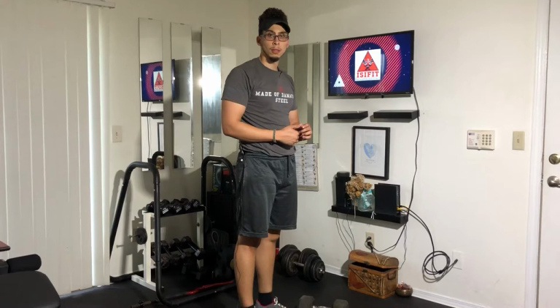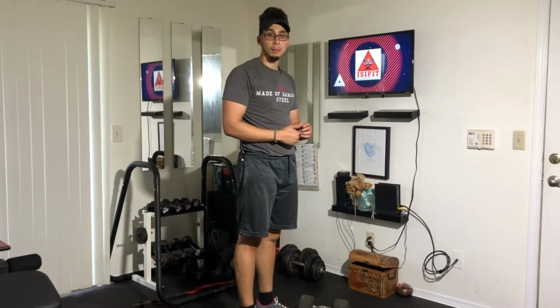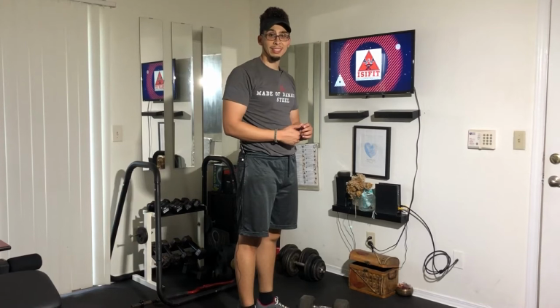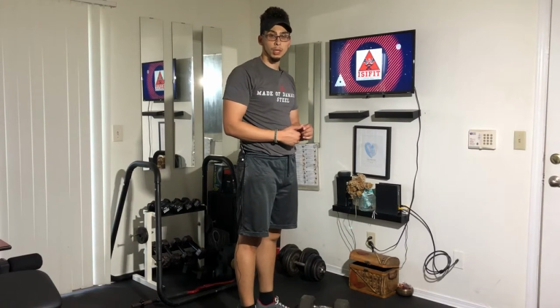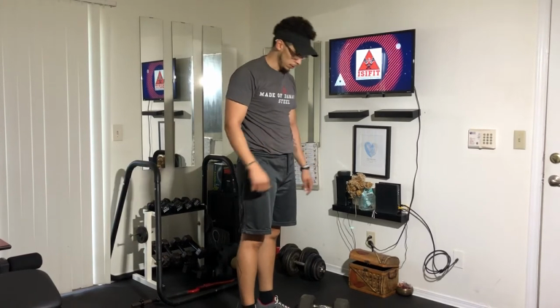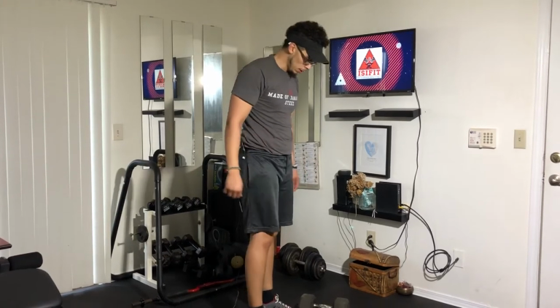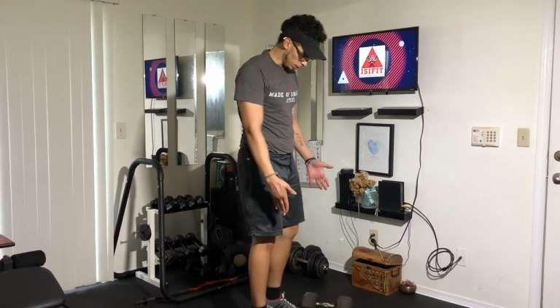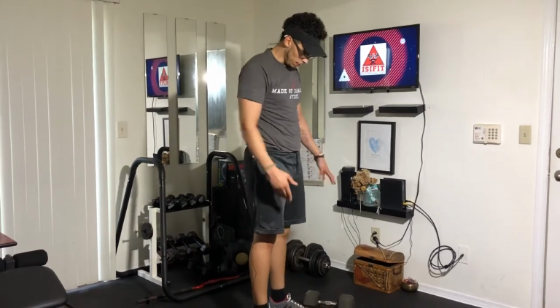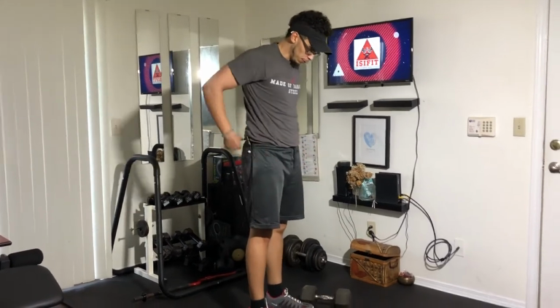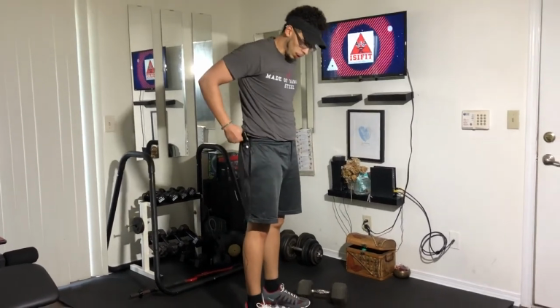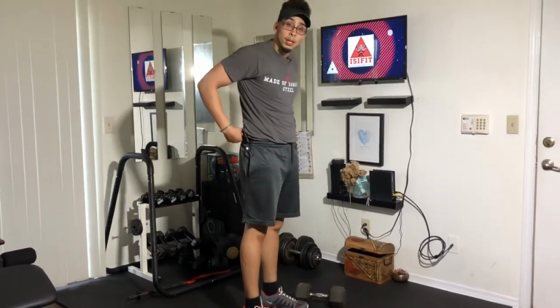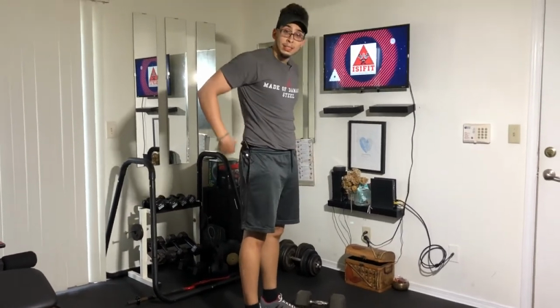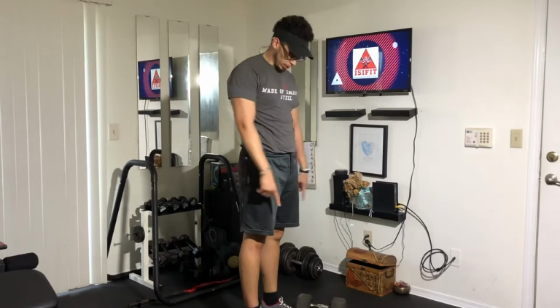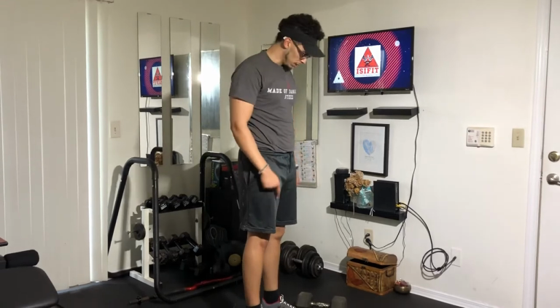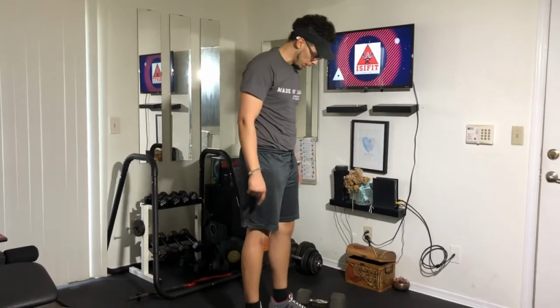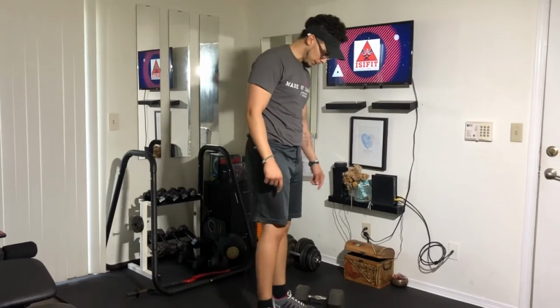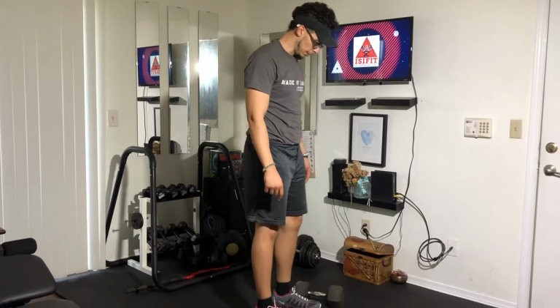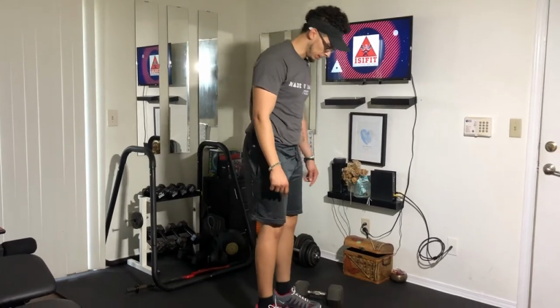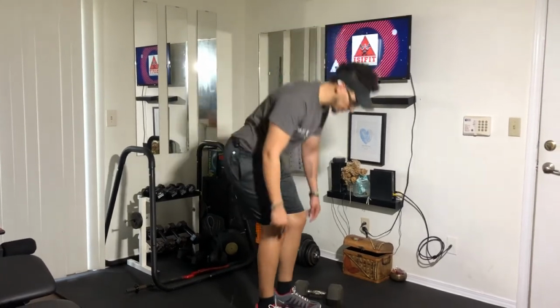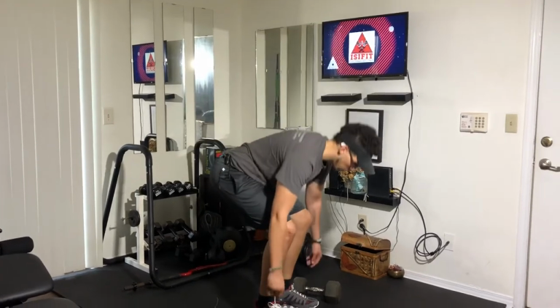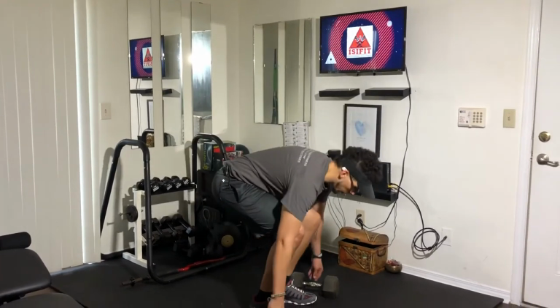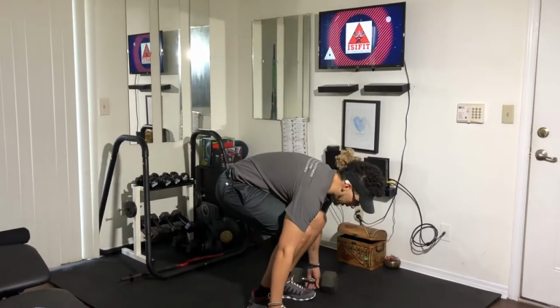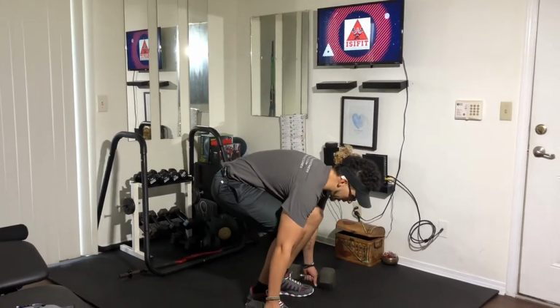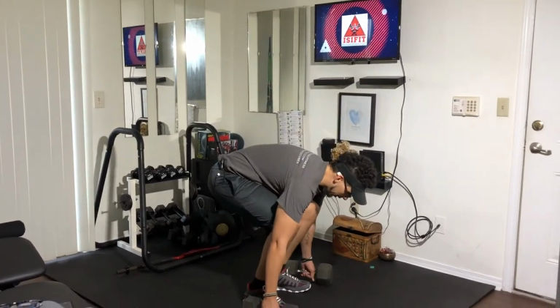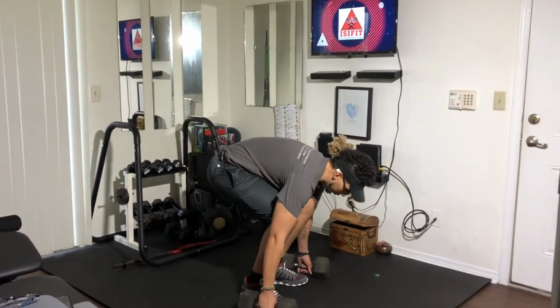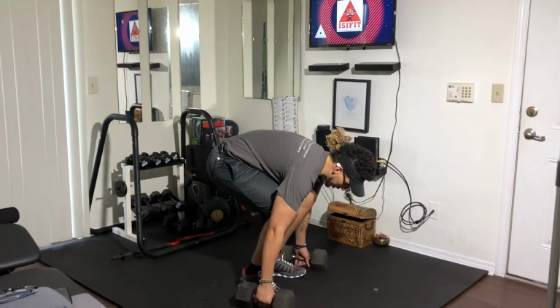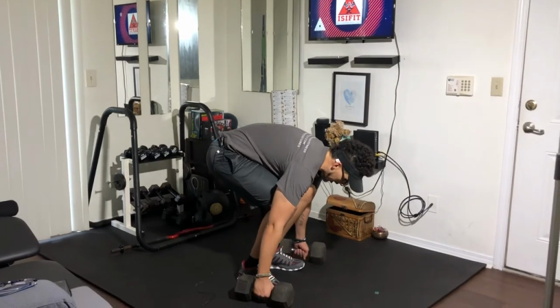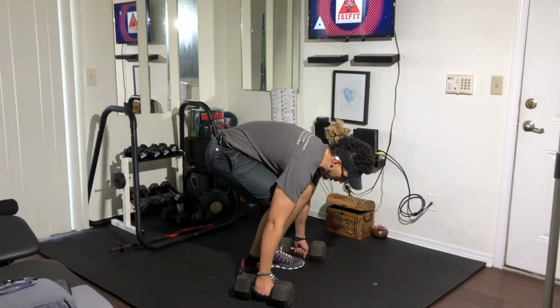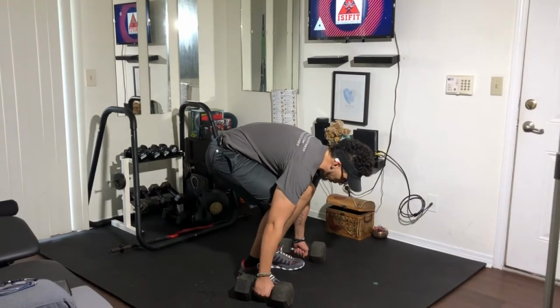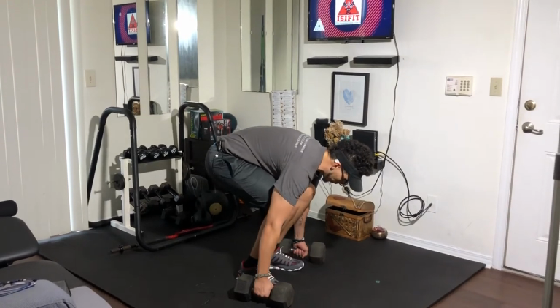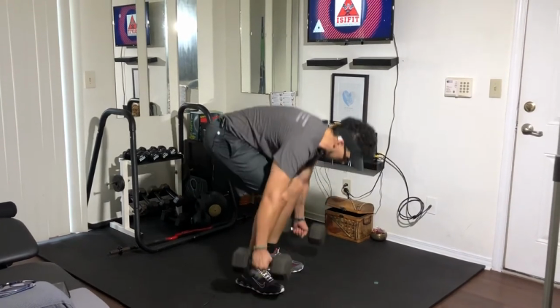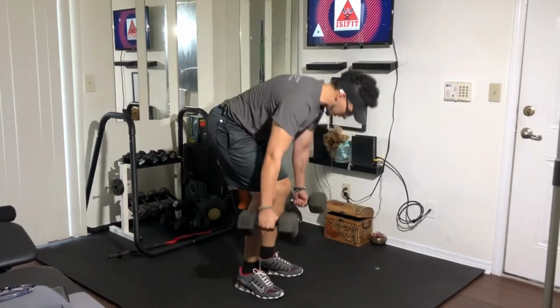Dumbbell dead row — starting from the floor, standing right in between the dumbbells, all the way down in a deadlift position.